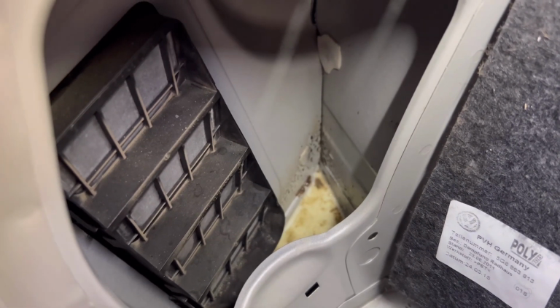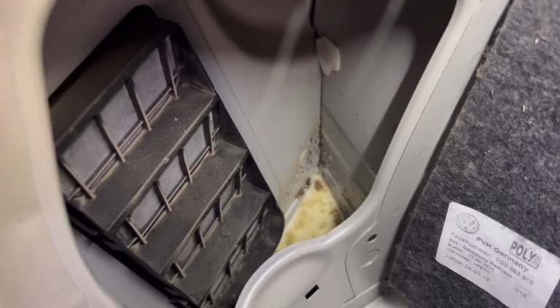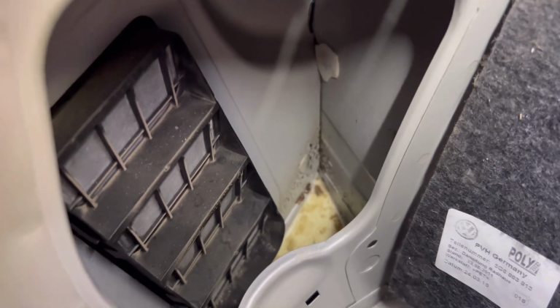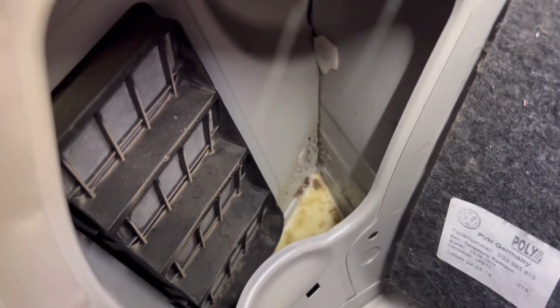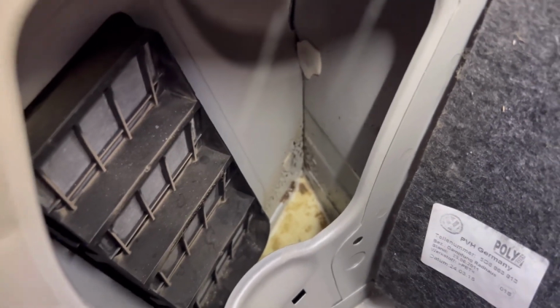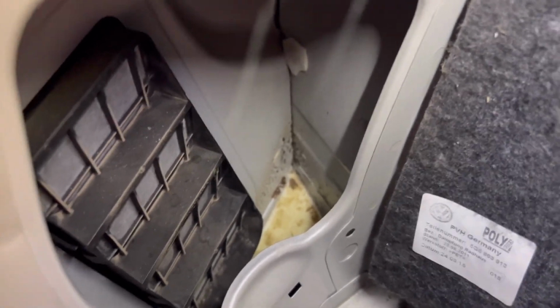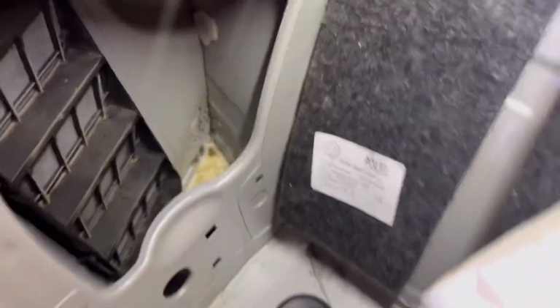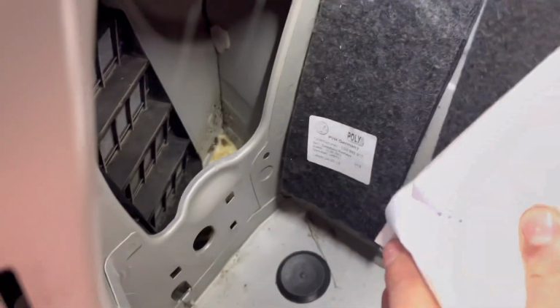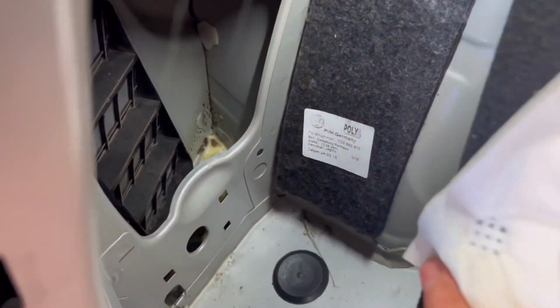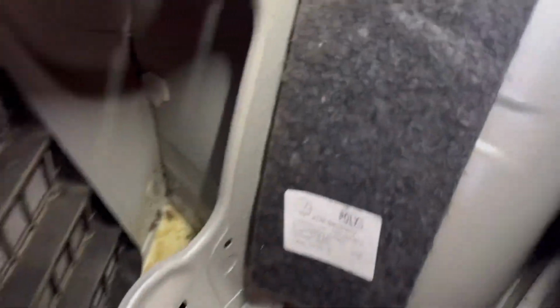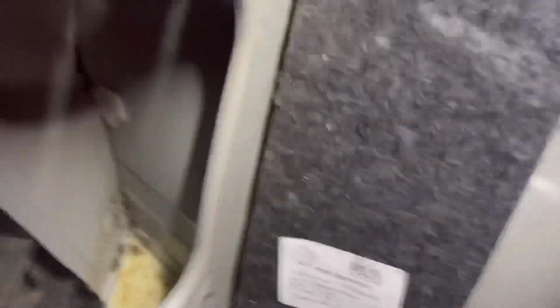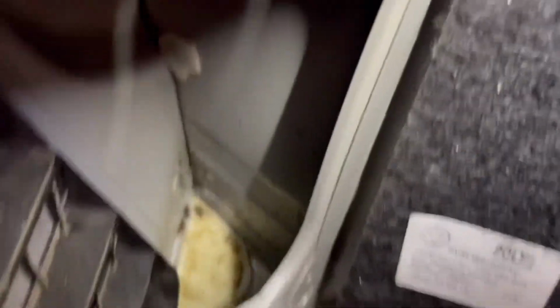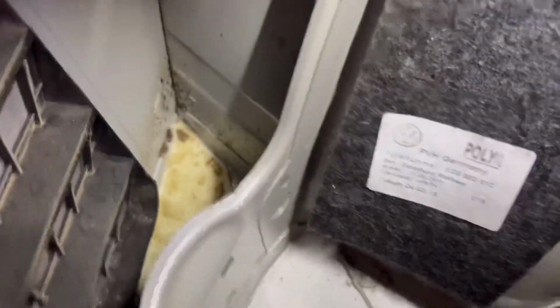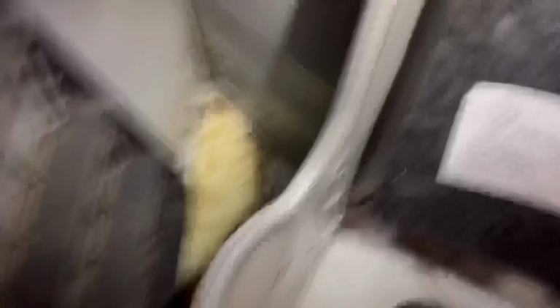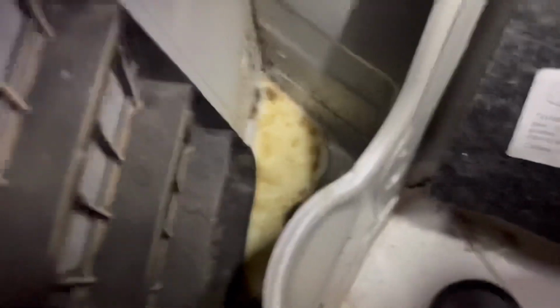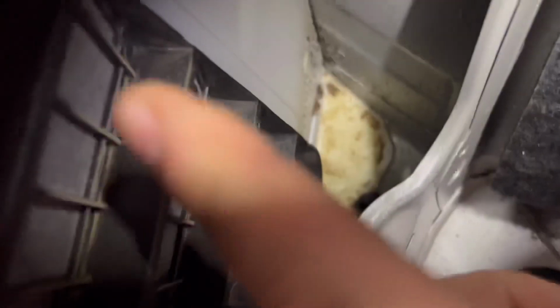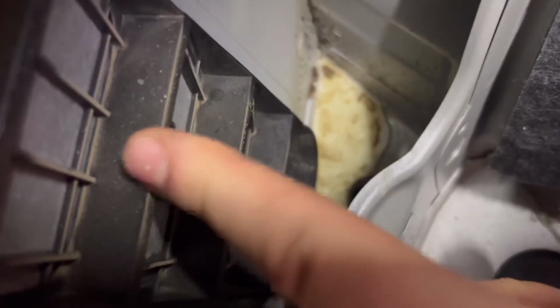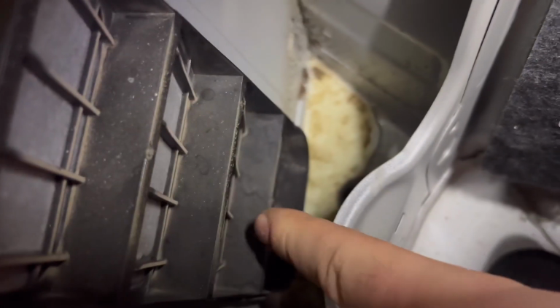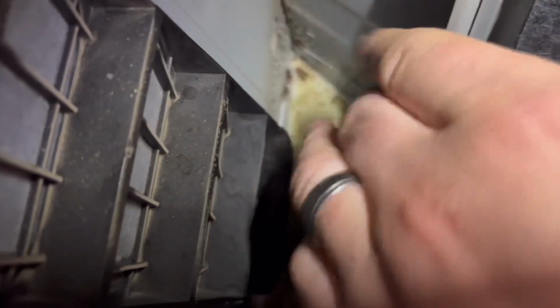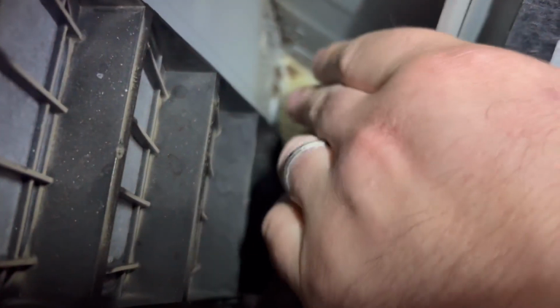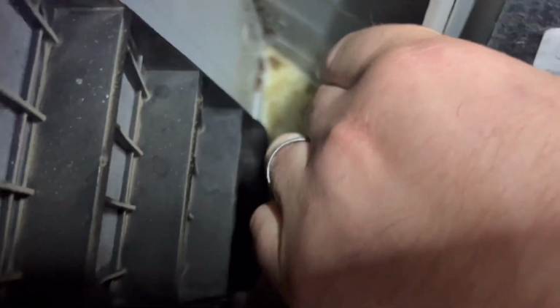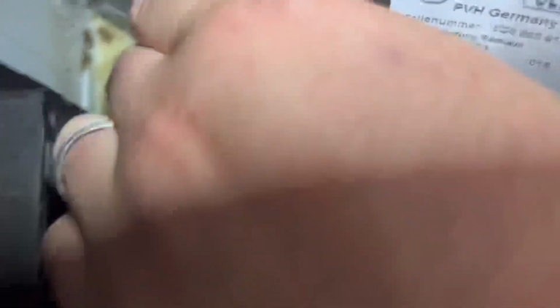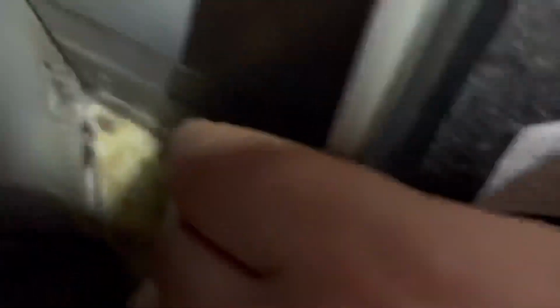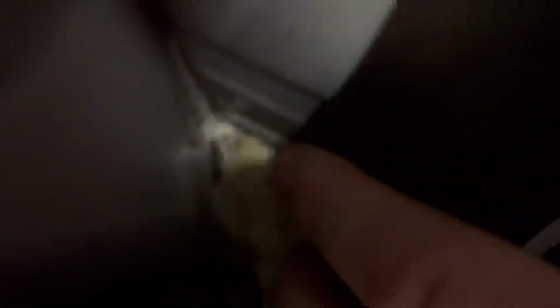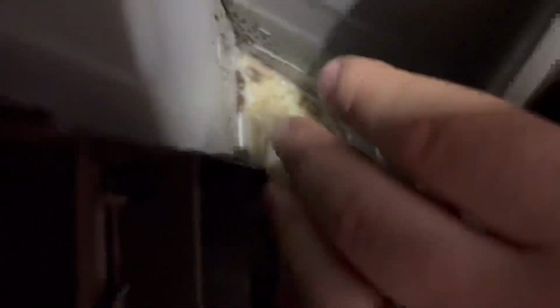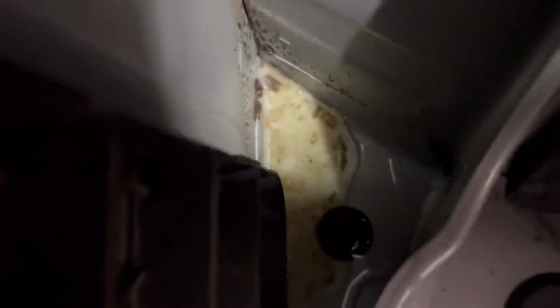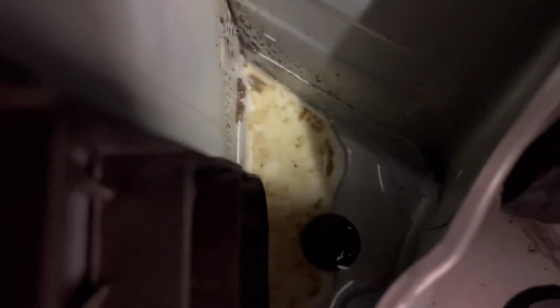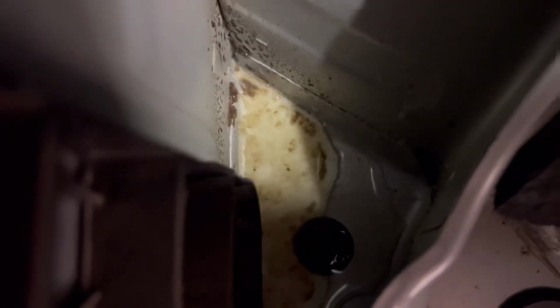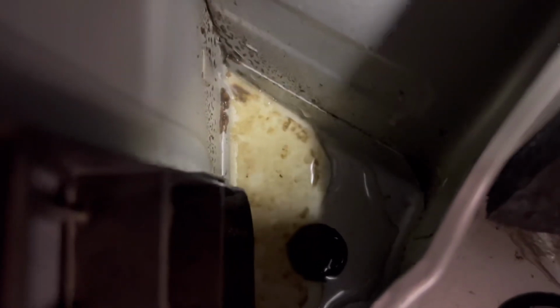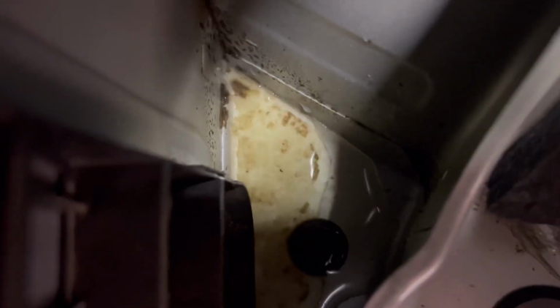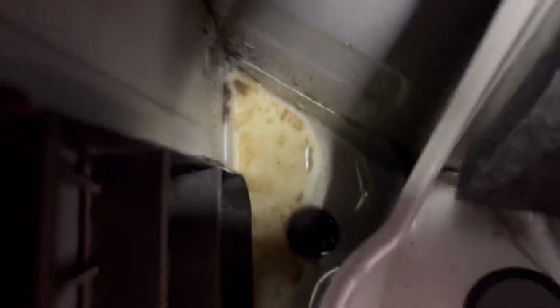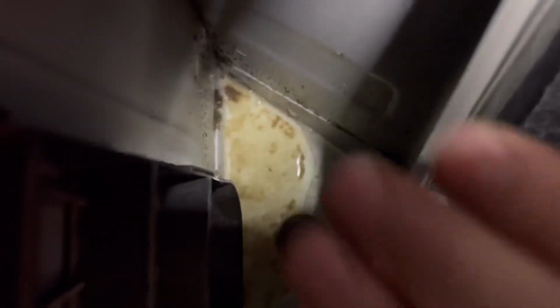All I've done is taken the boot trims out of the way — you can see here I've just moved it out of the way. I want to show you these grates here; they're like ventilation for the bumper. I can get the torch in there as well, so I'm going to show you.